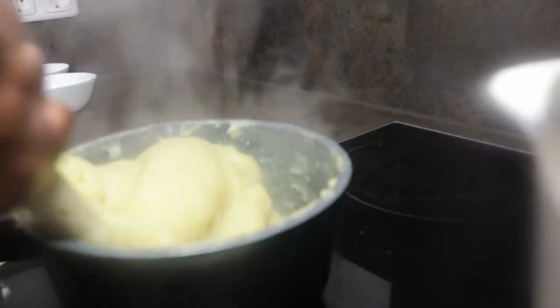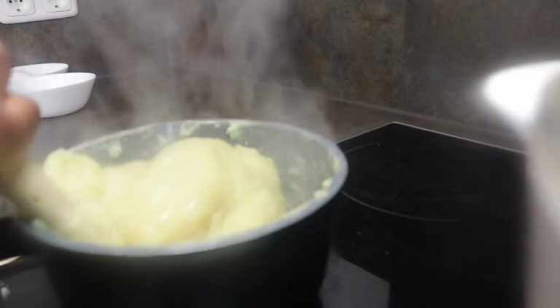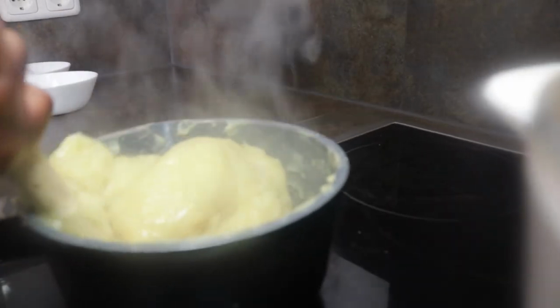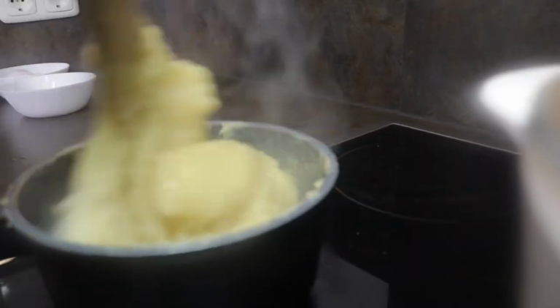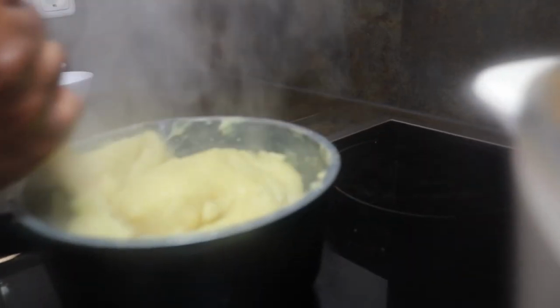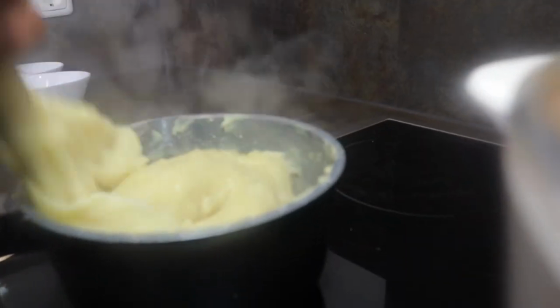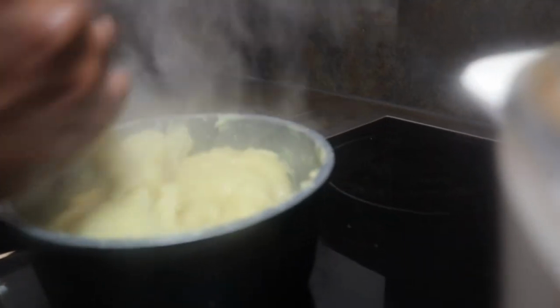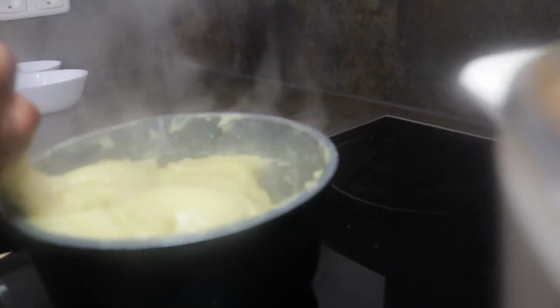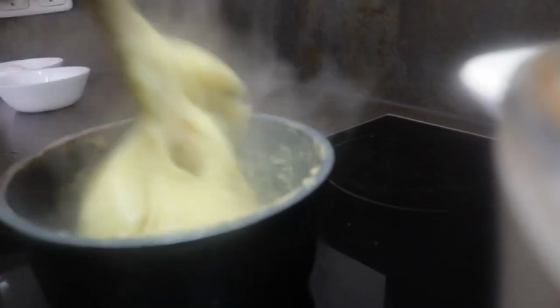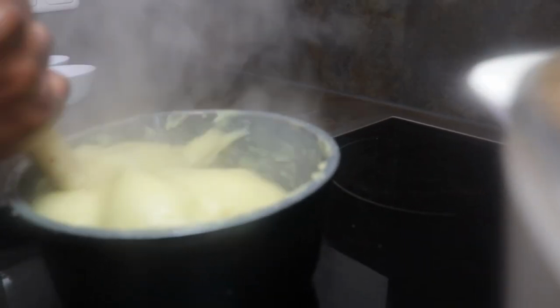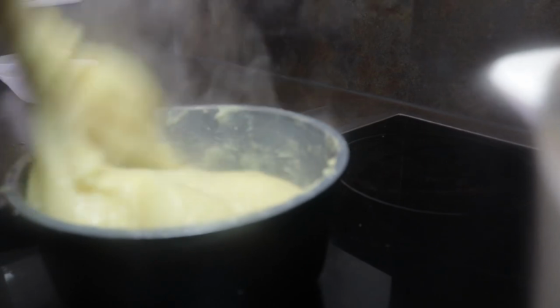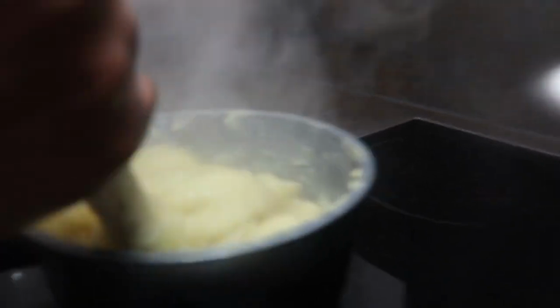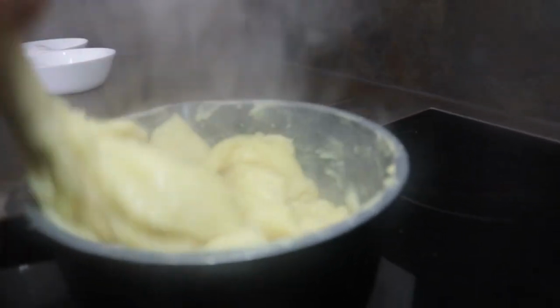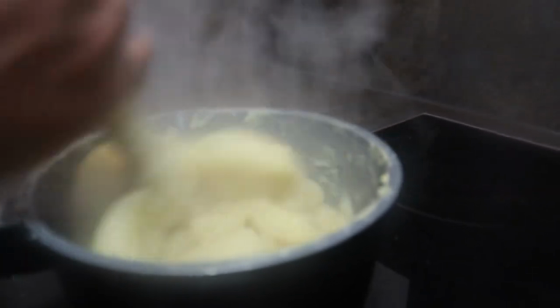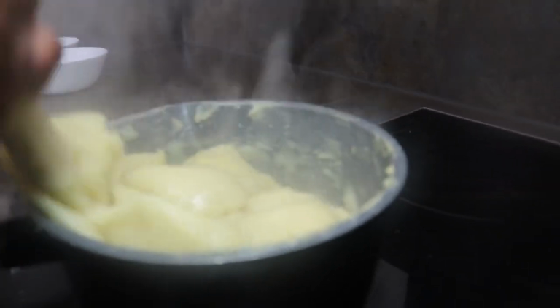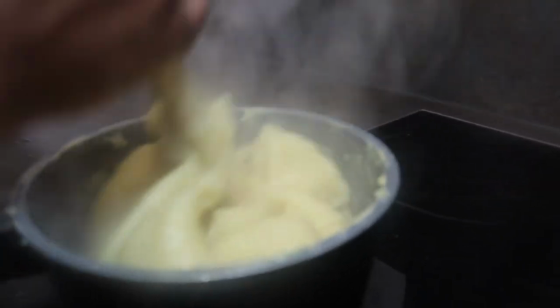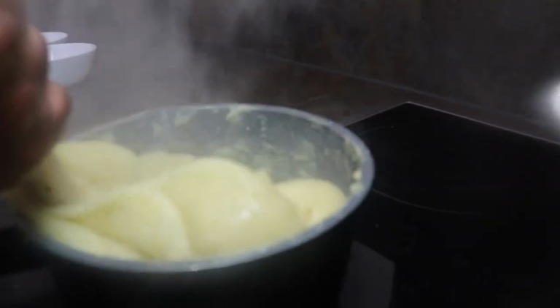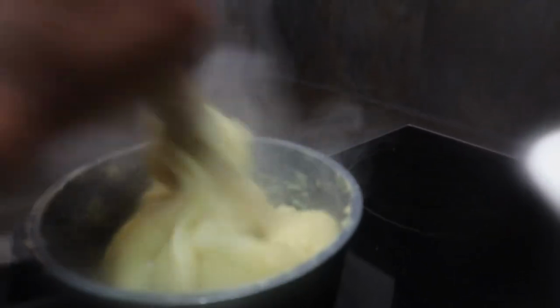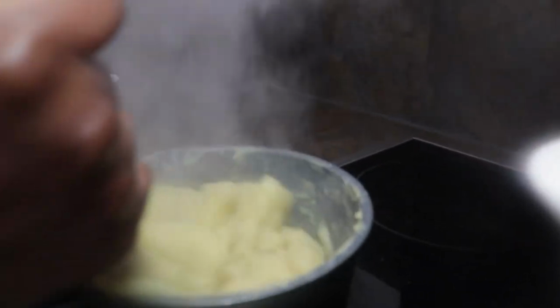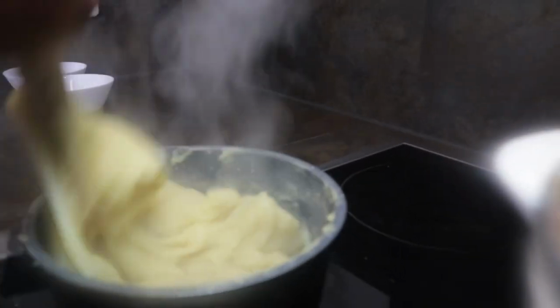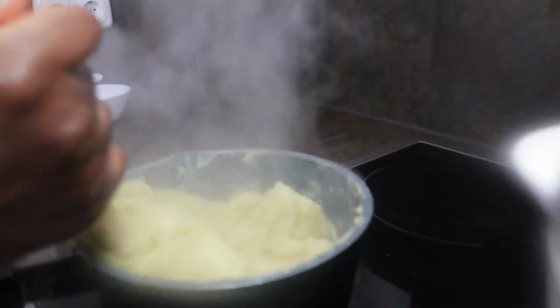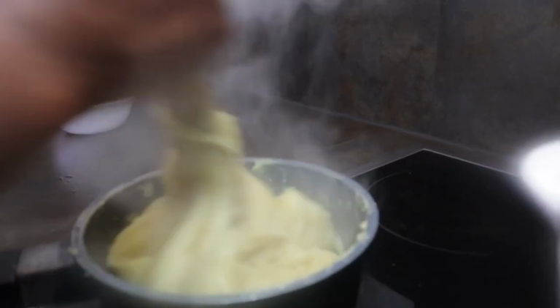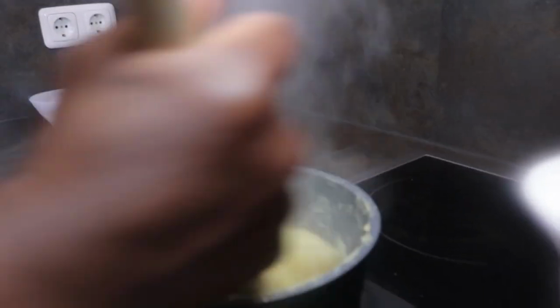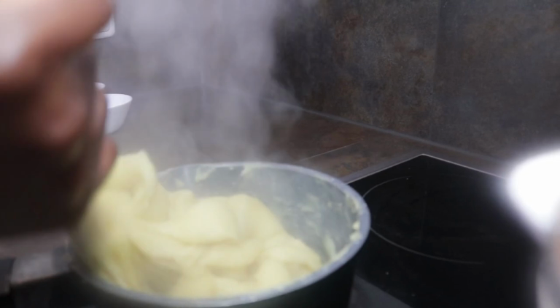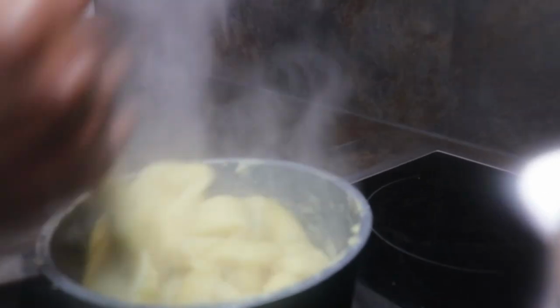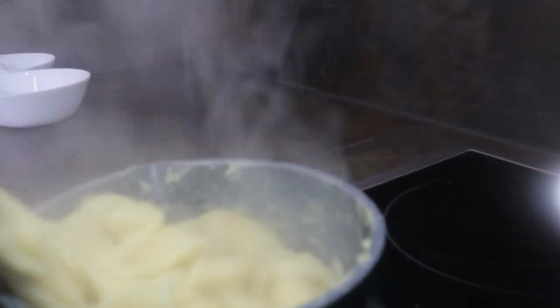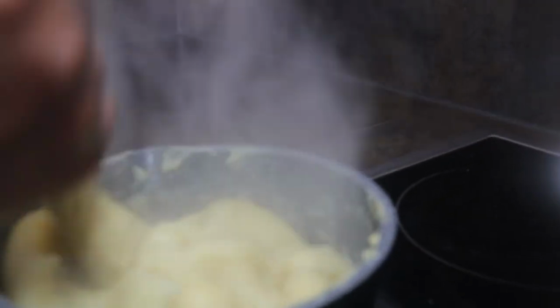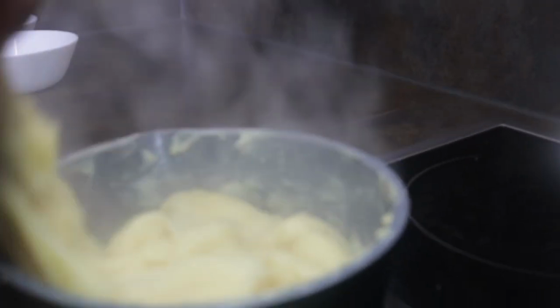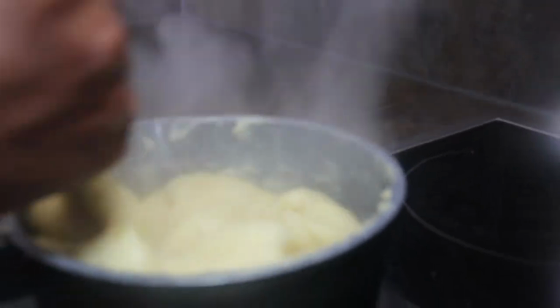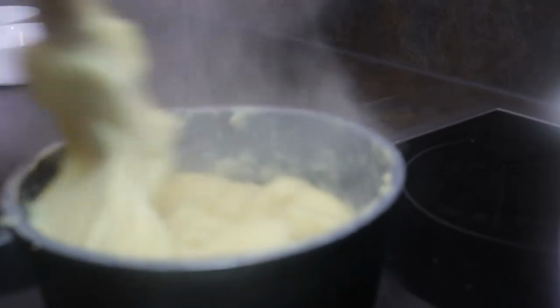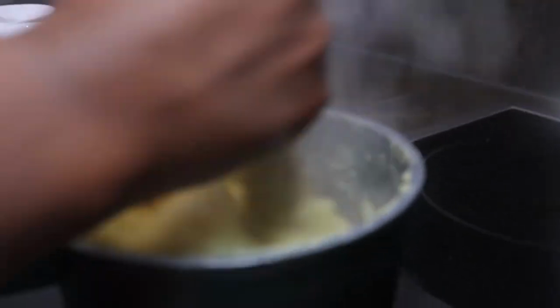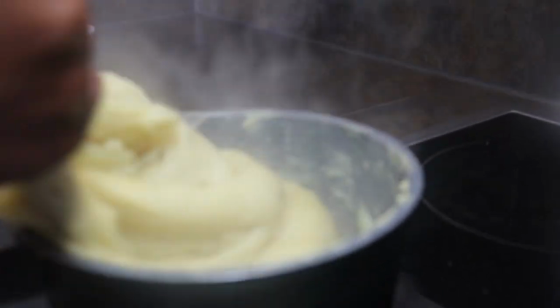I'm now preparing my fufu to enjoy it with my light soup. I would love to know what you usually enjoy your light soup with — let me know in the comment section what you usually eat with your food.